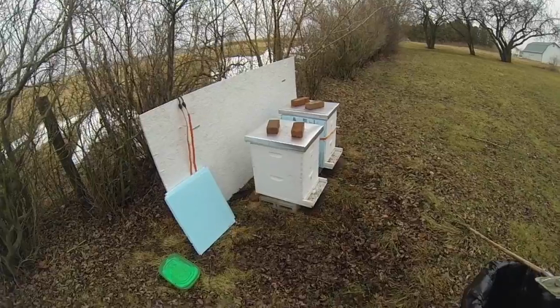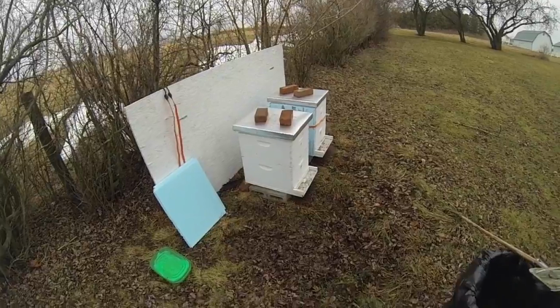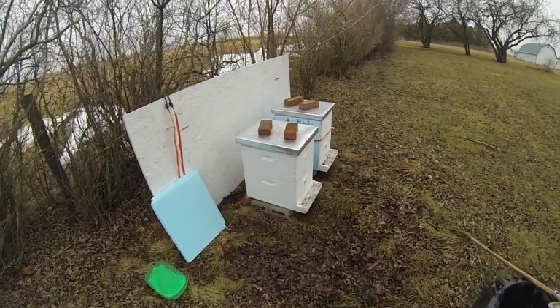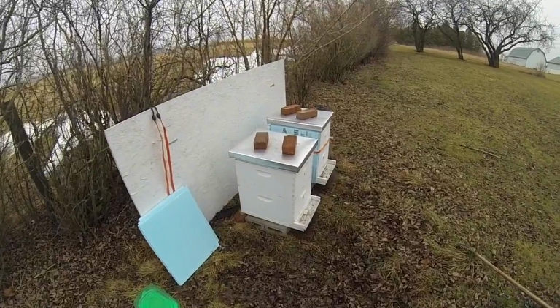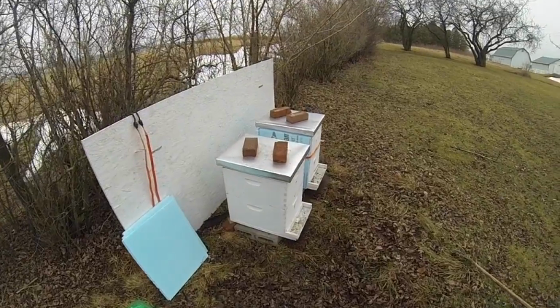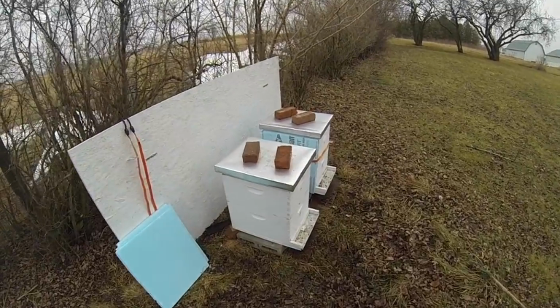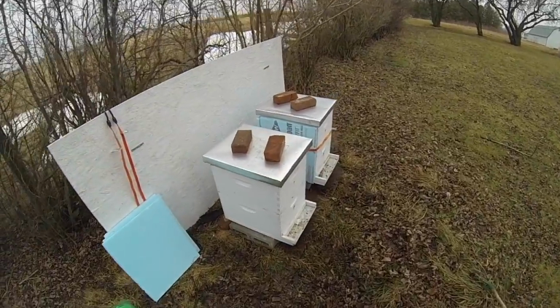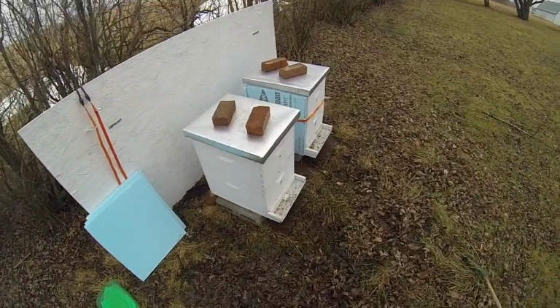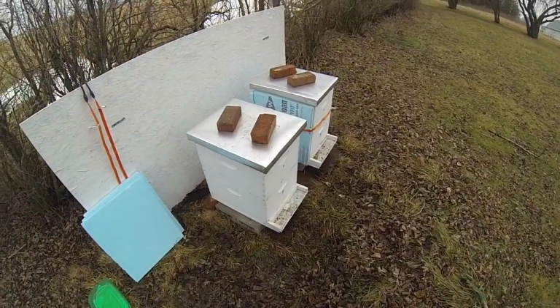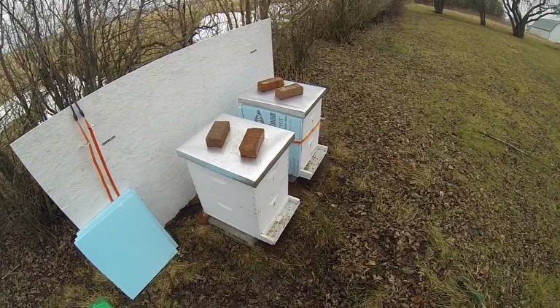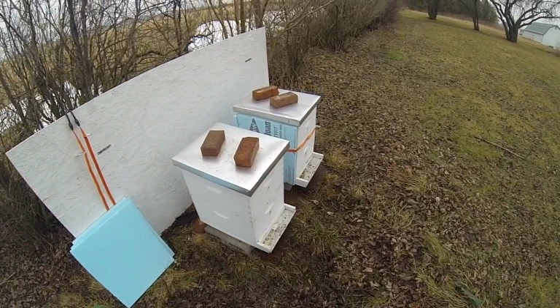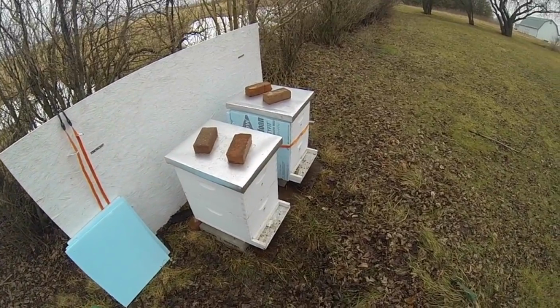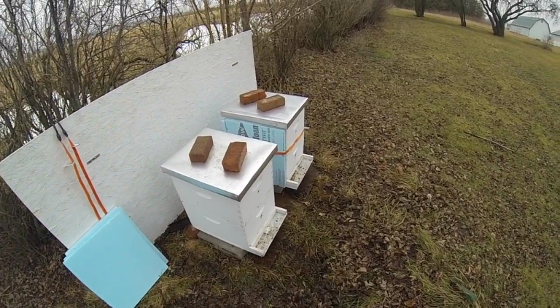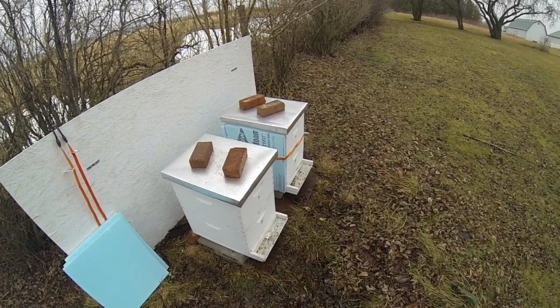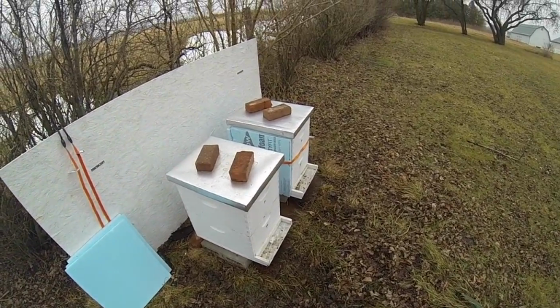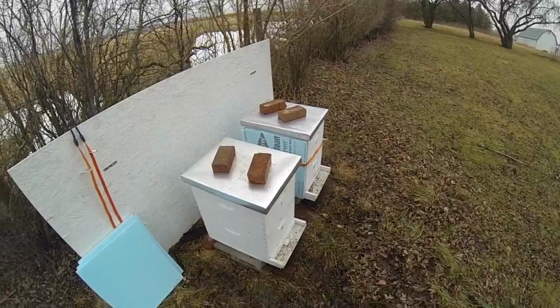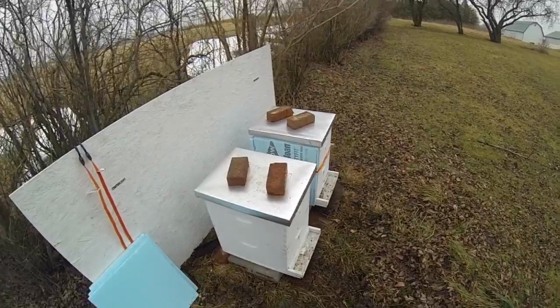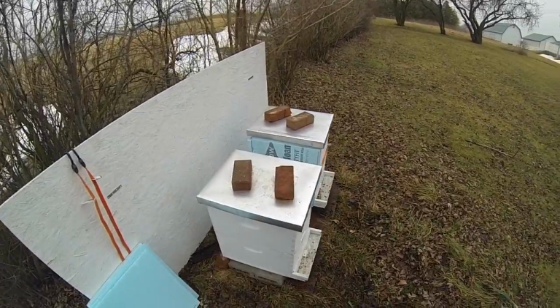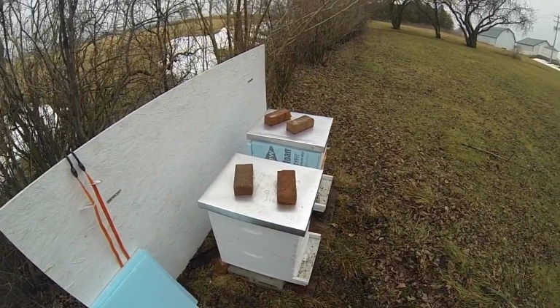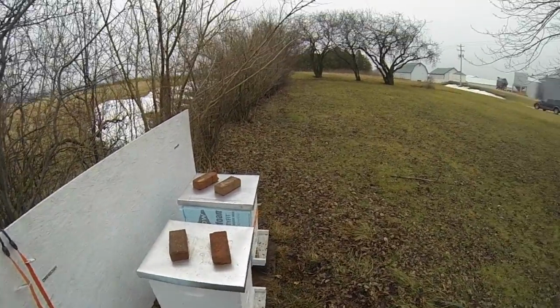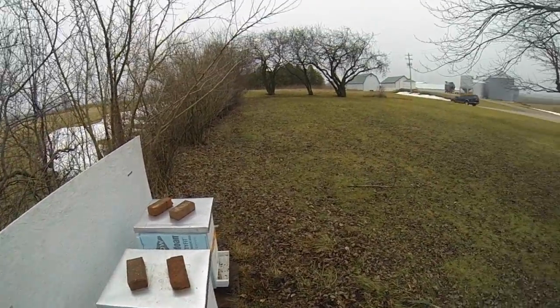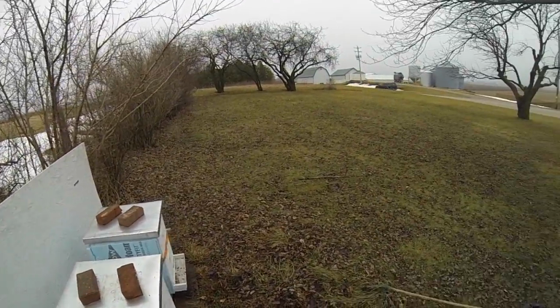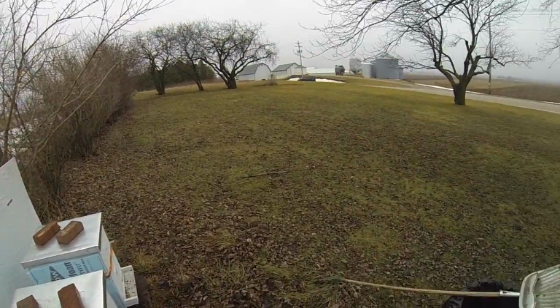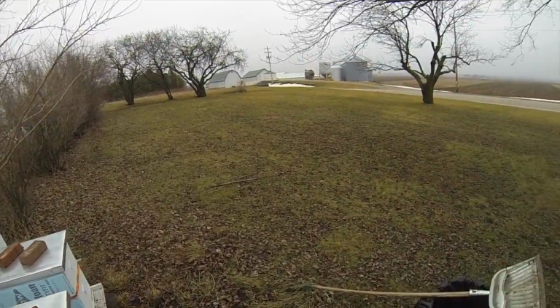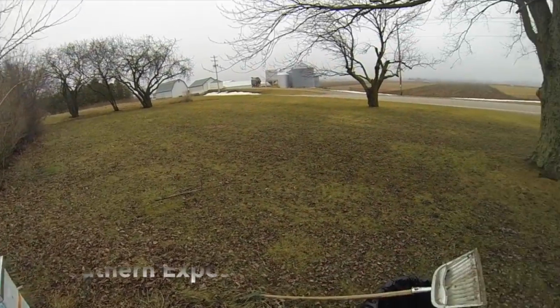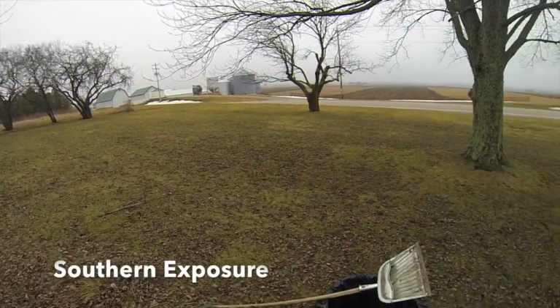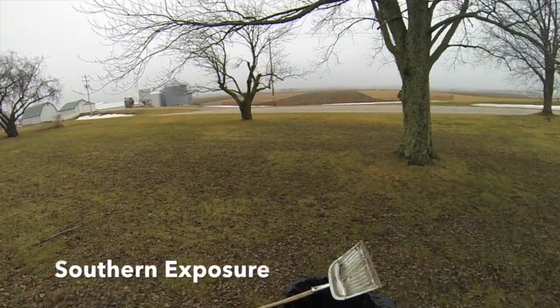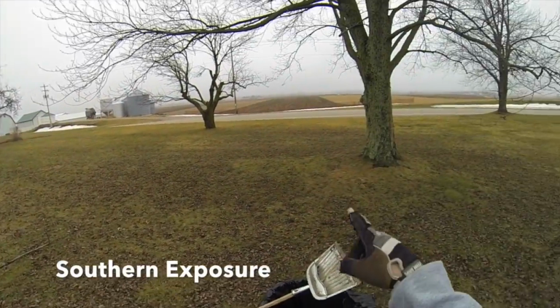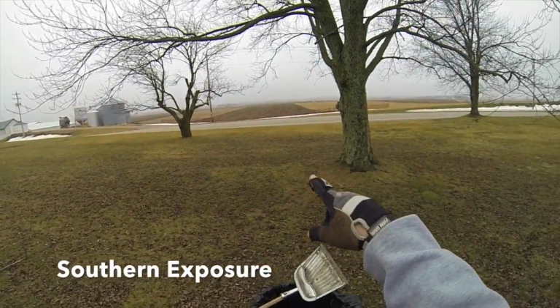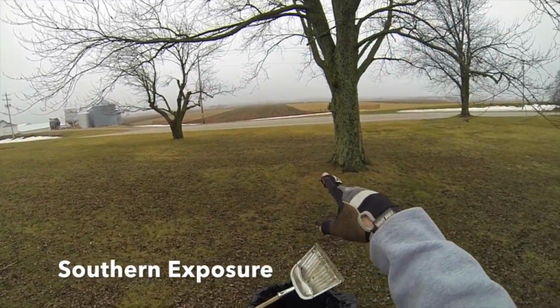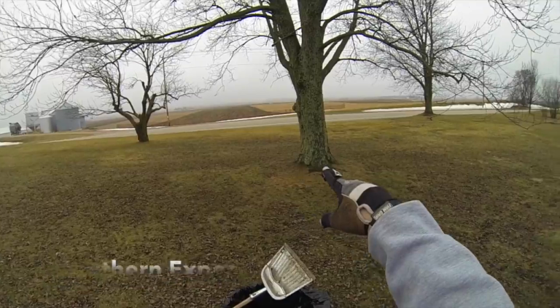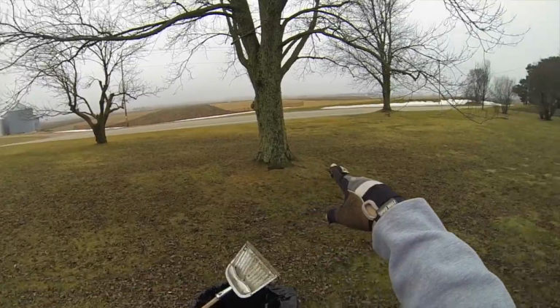We're going to take a look at the hives. Pretty sure they both died out. It's middle of January. We've got open field to the south.